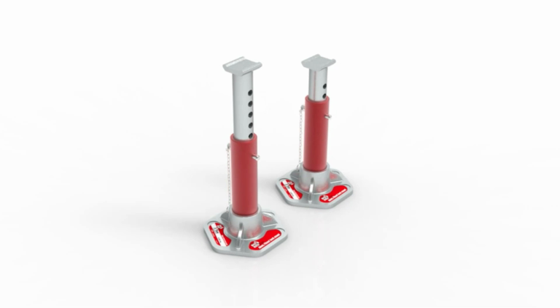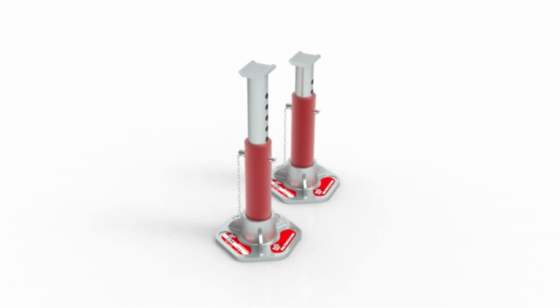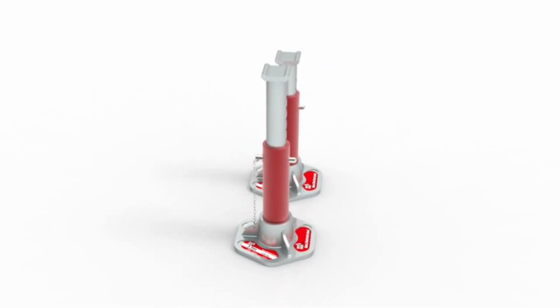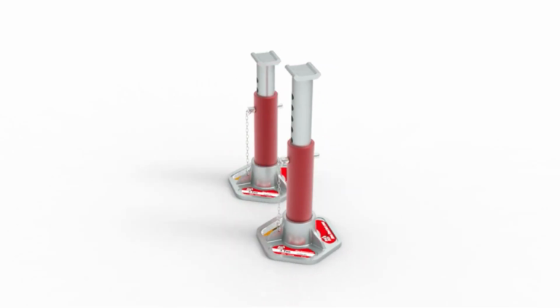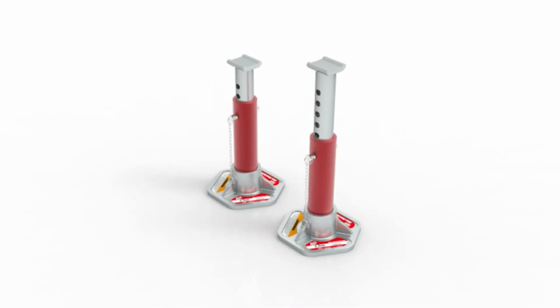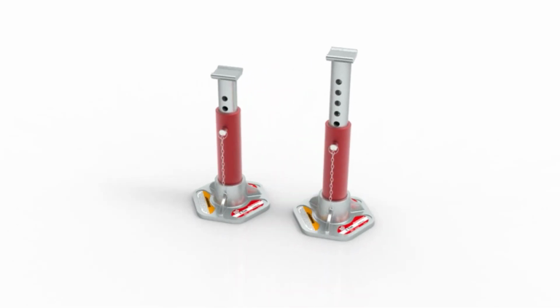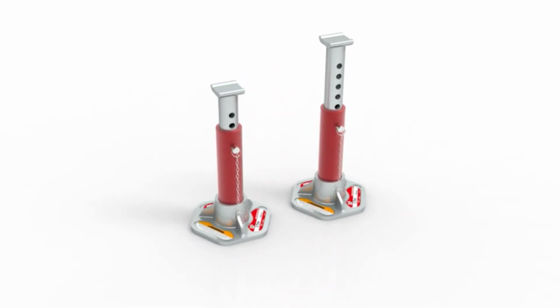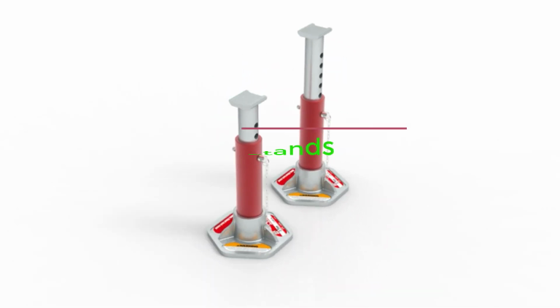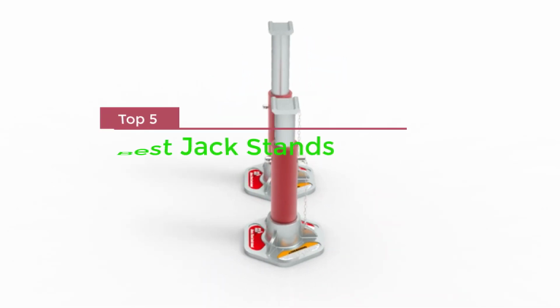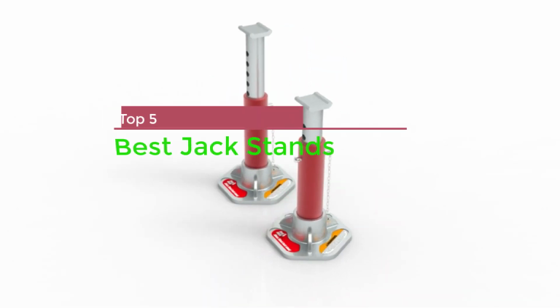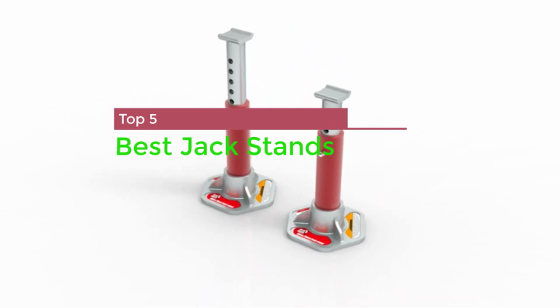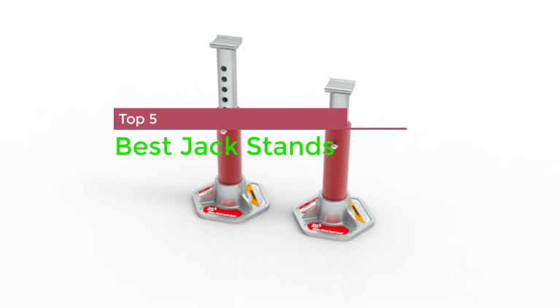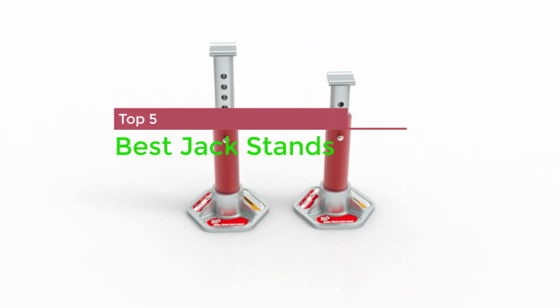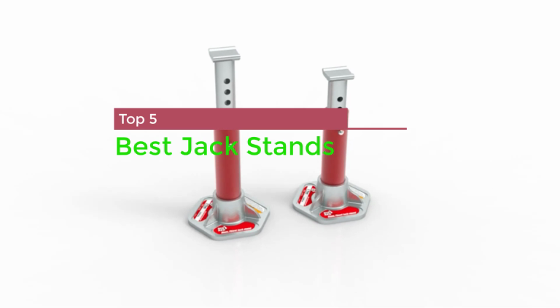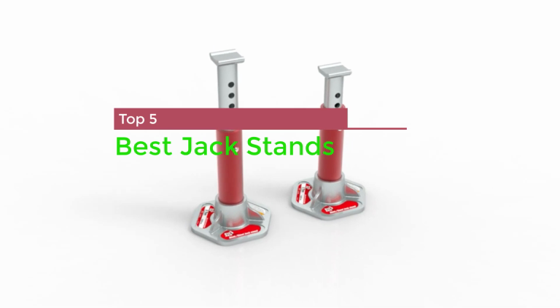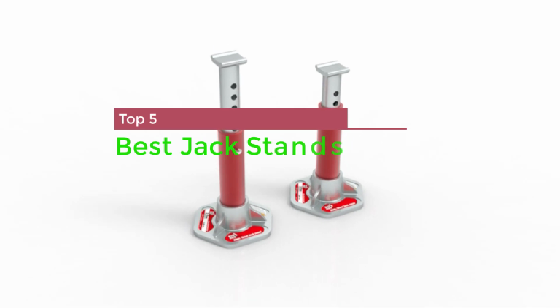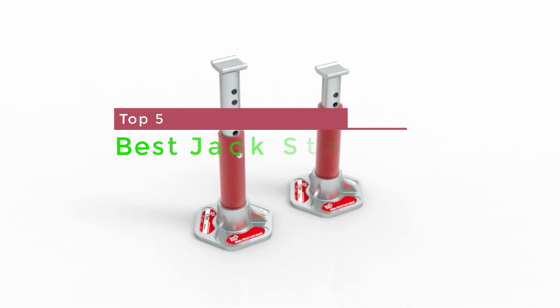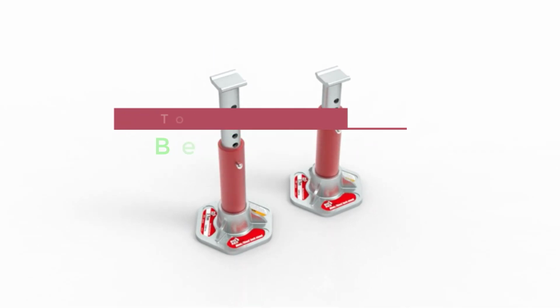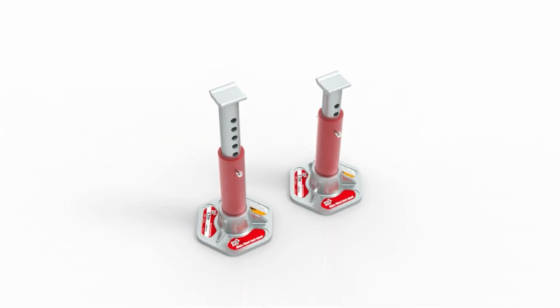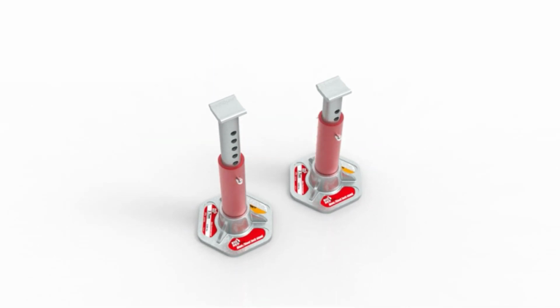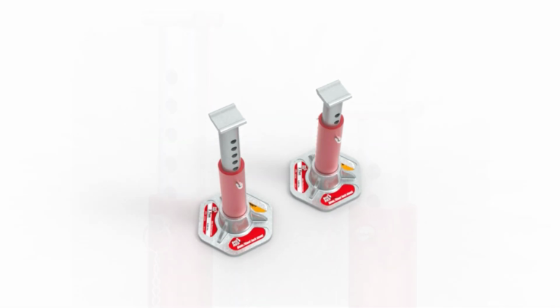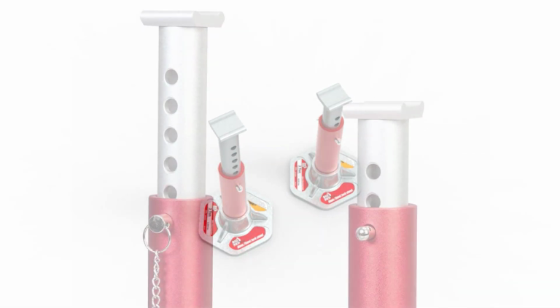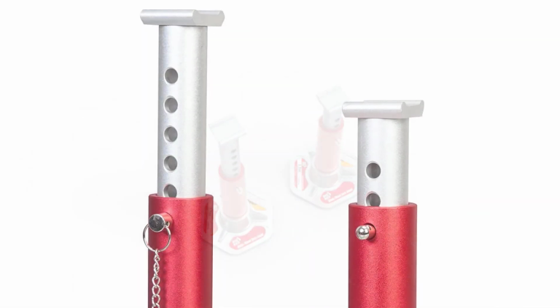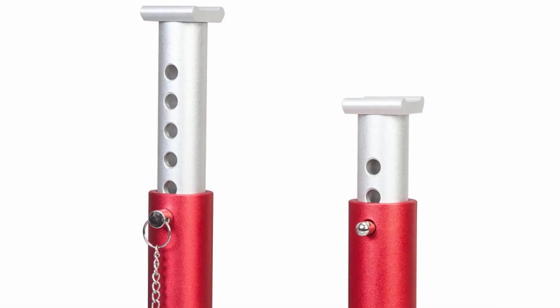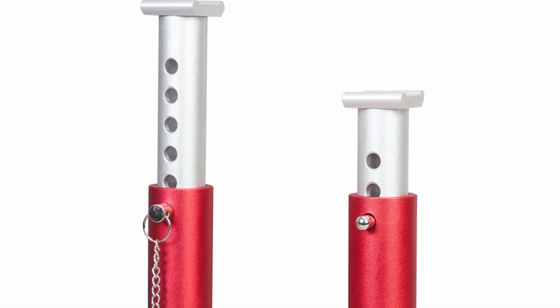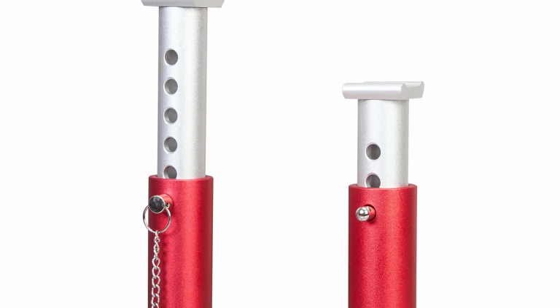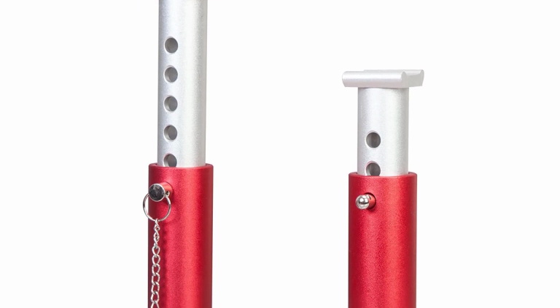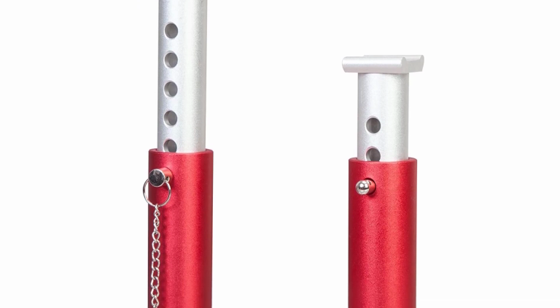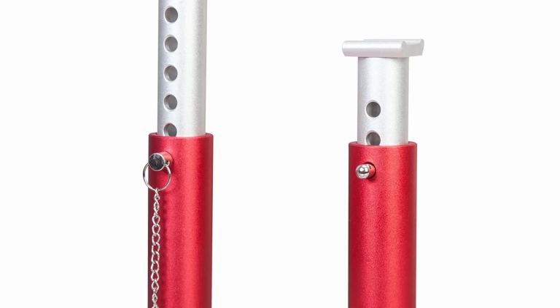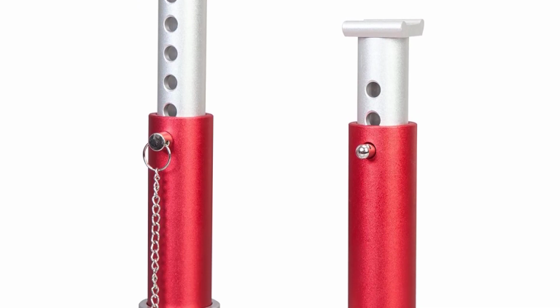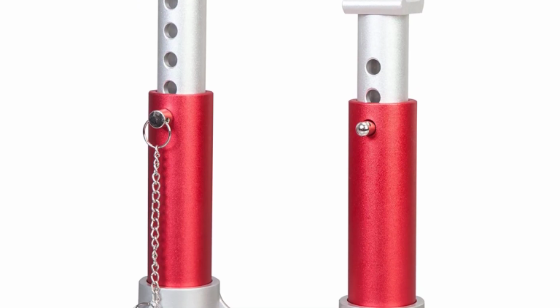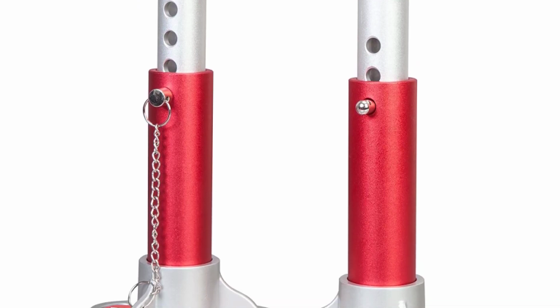In this video I'm going to show you the top 5 best jack stands. When working underneath your car, you need a good strong floor jack to lift it, but jacks fail and accidents happen. You cannot rely on one to safely hold your vehicle up while you're working underneath.